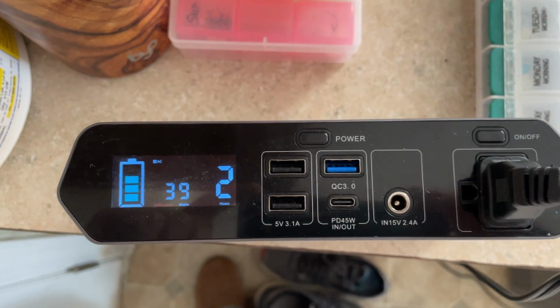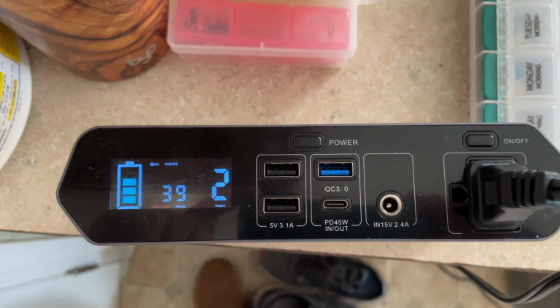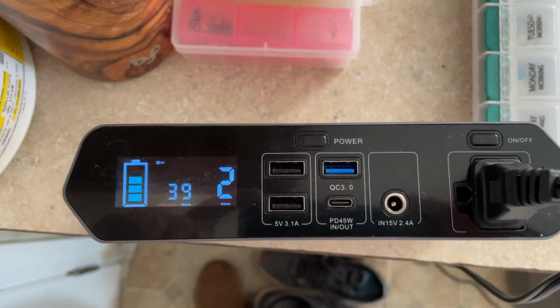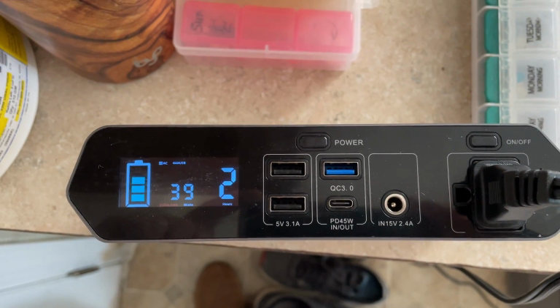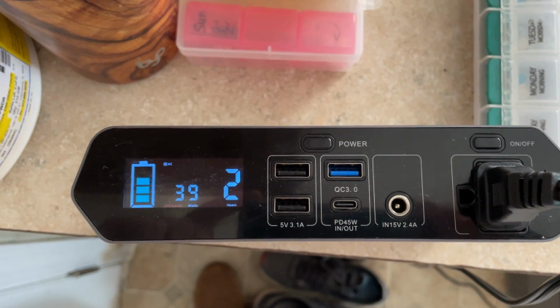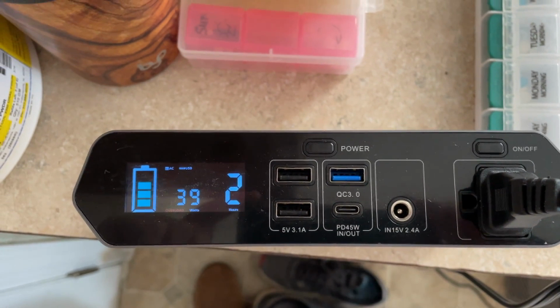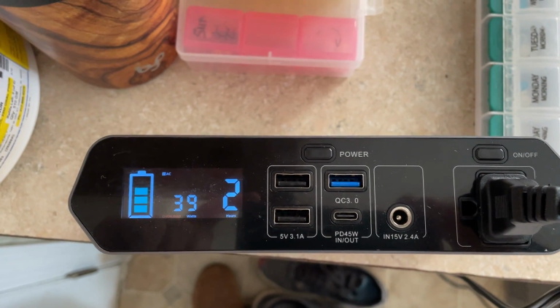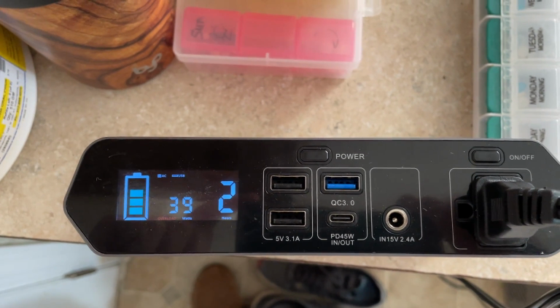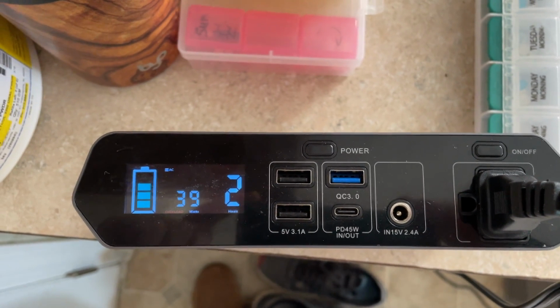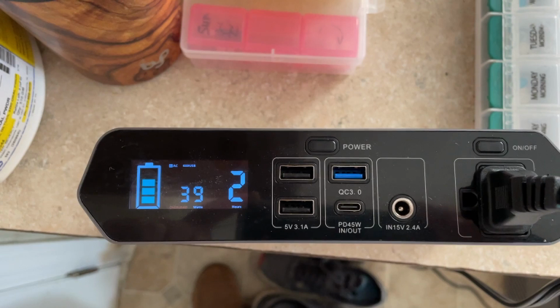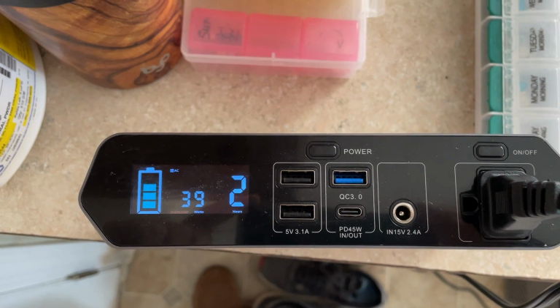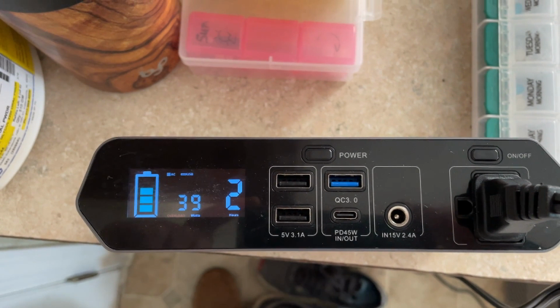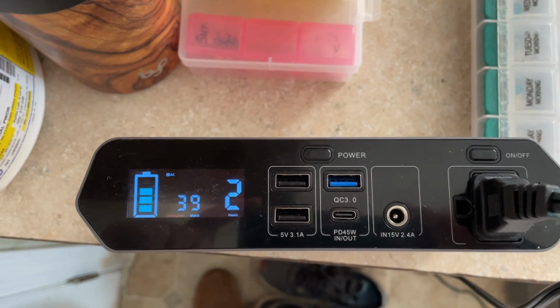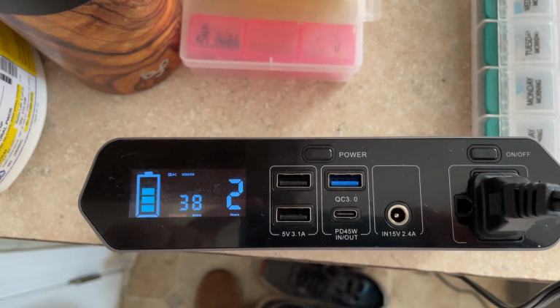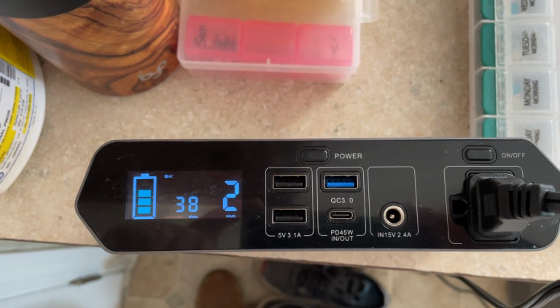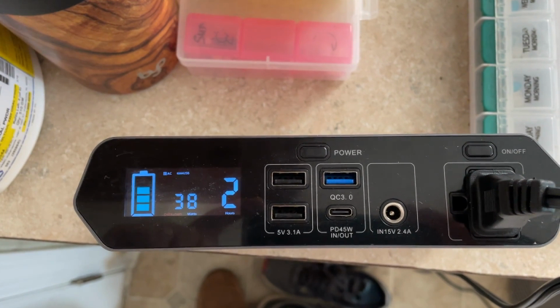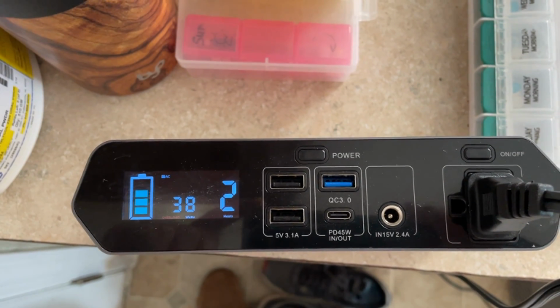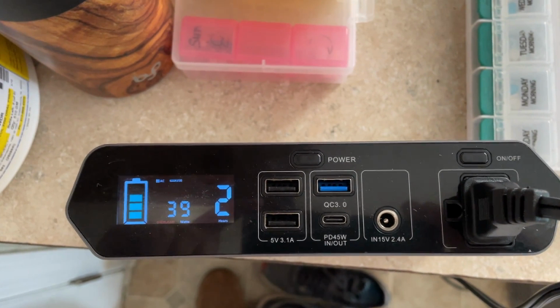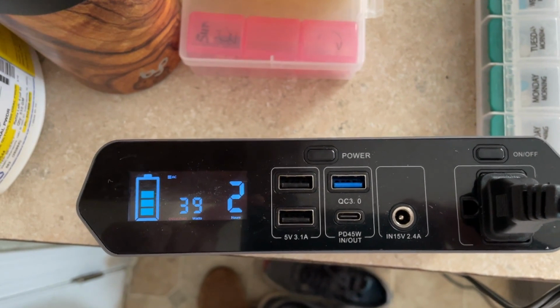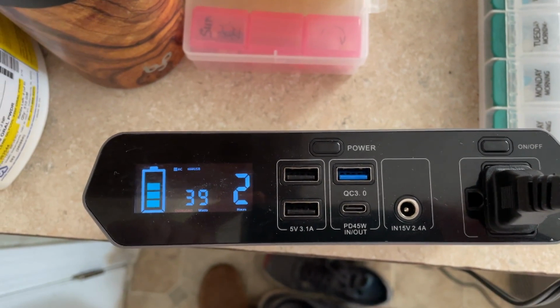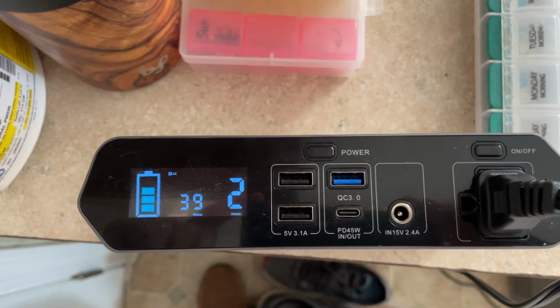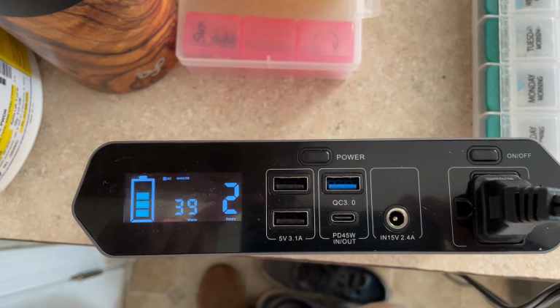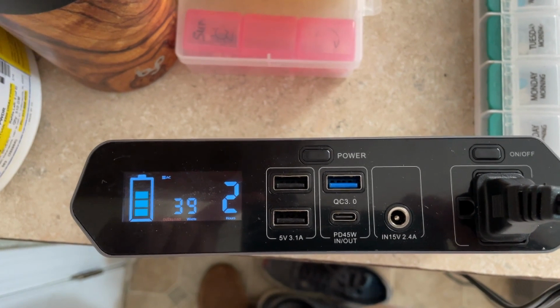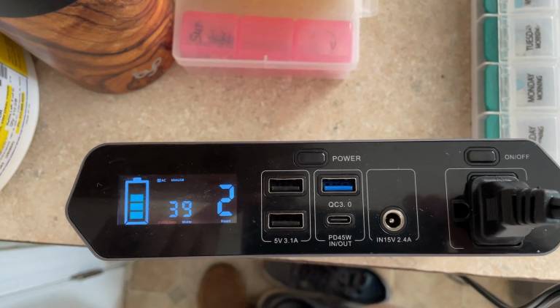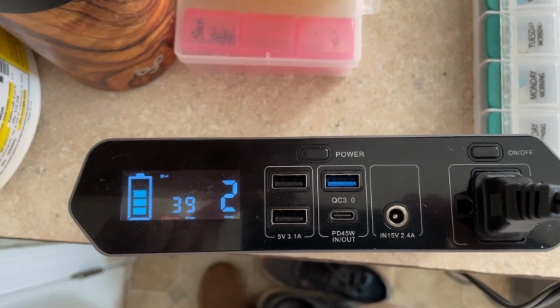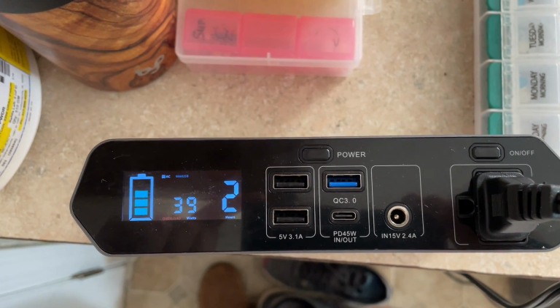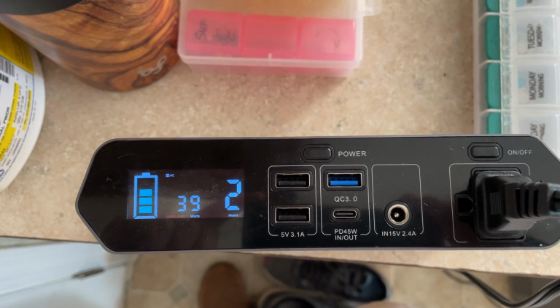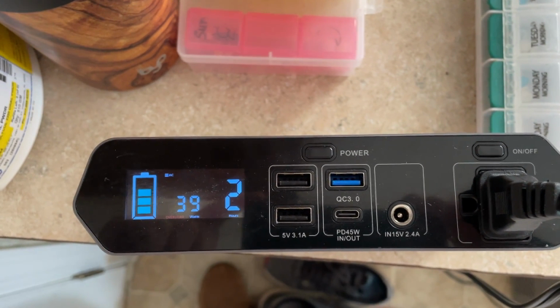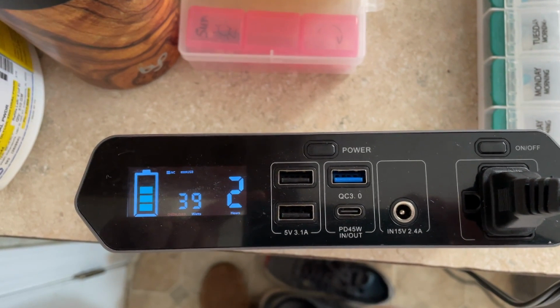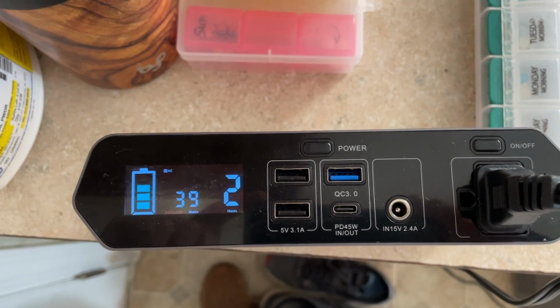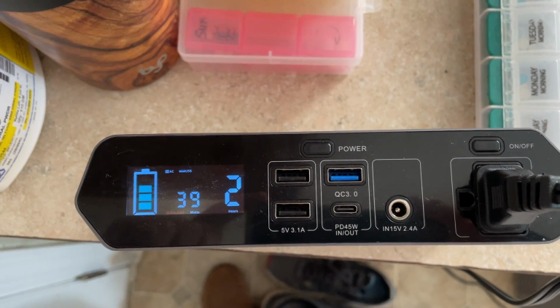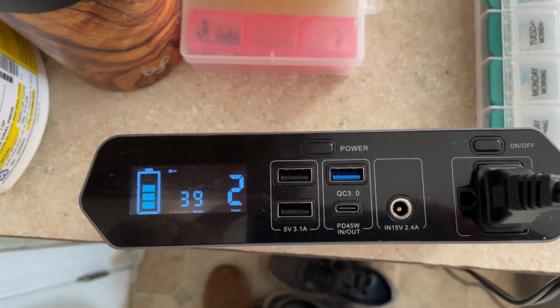If you have a small power bank, you can definitely keep this thing going on a boat or something along those lines if you didn't have the 12-volt adapter plug. If you've got questions, let me know — I'll keep doing some more of these.